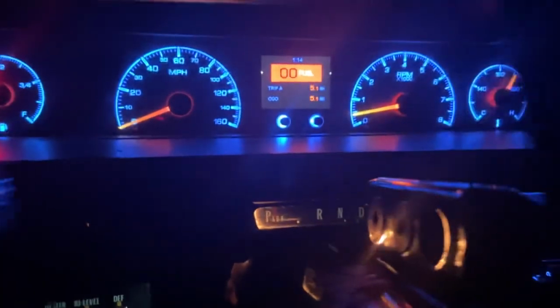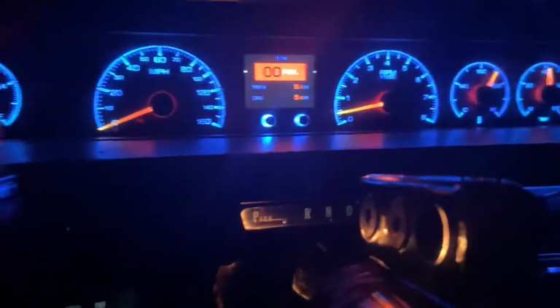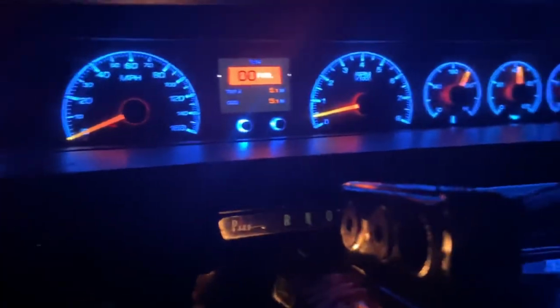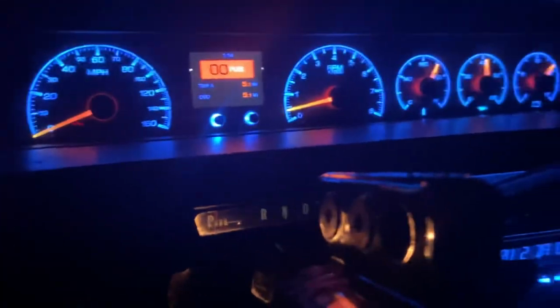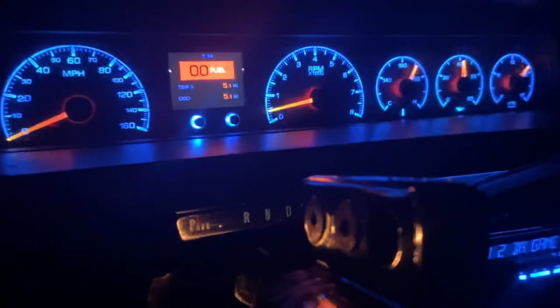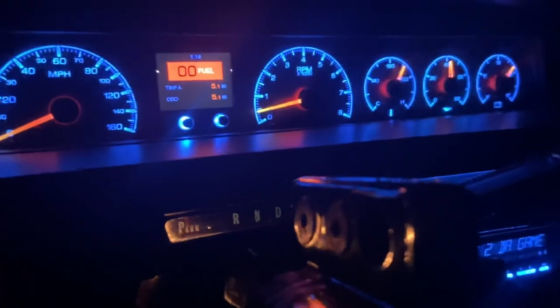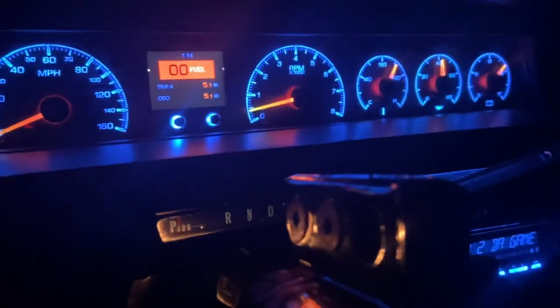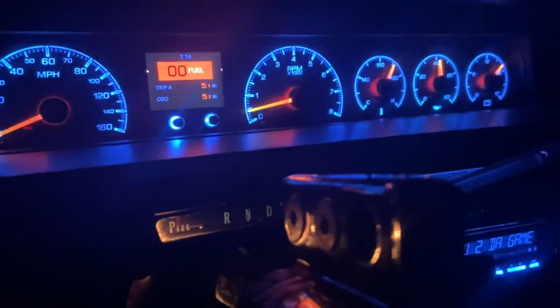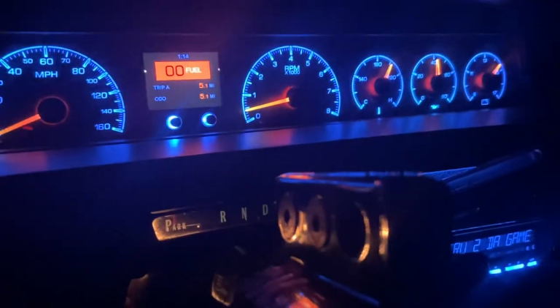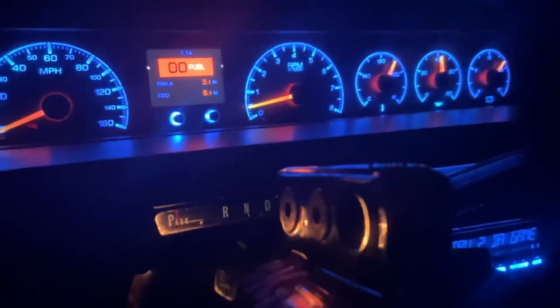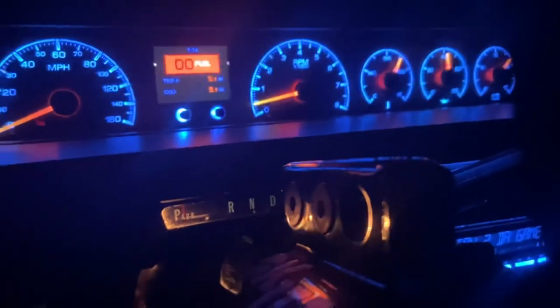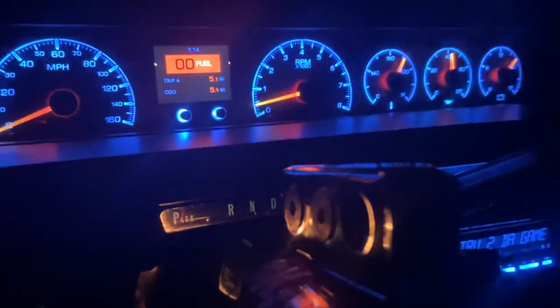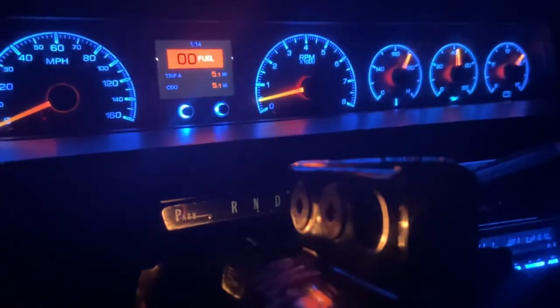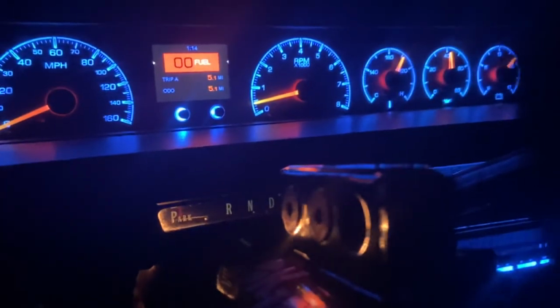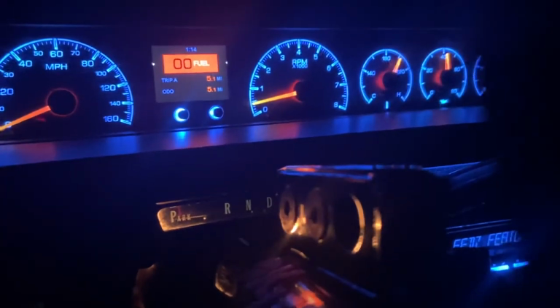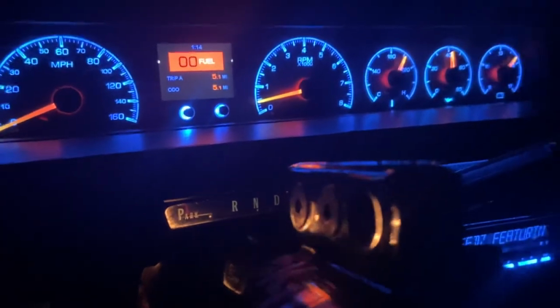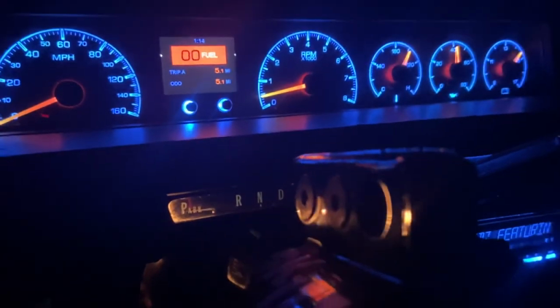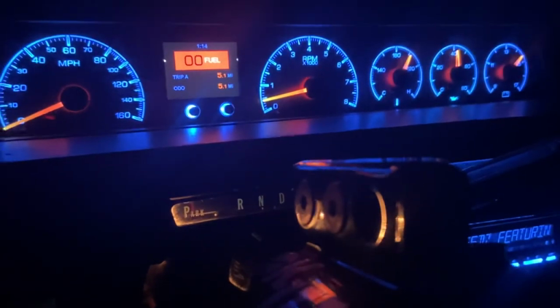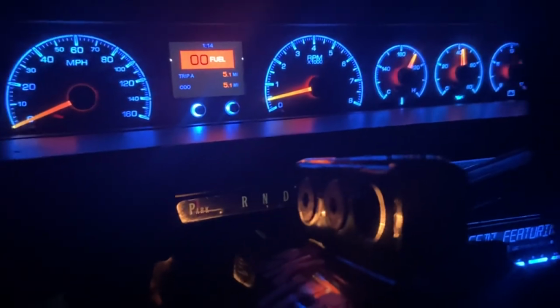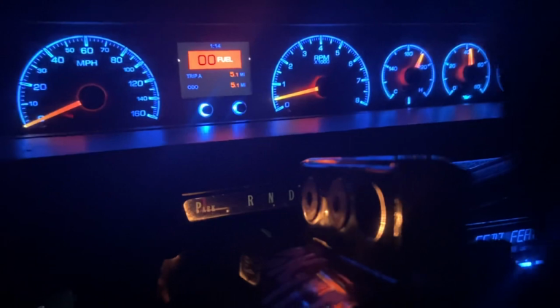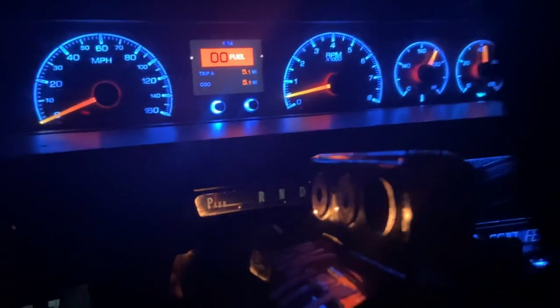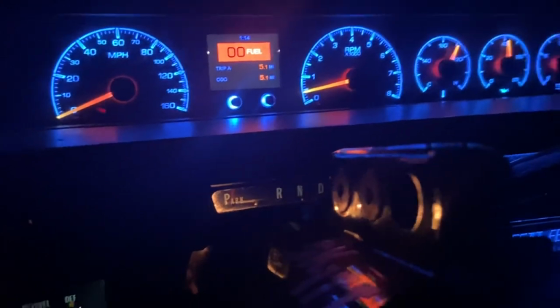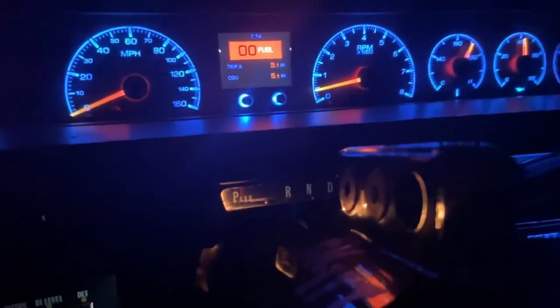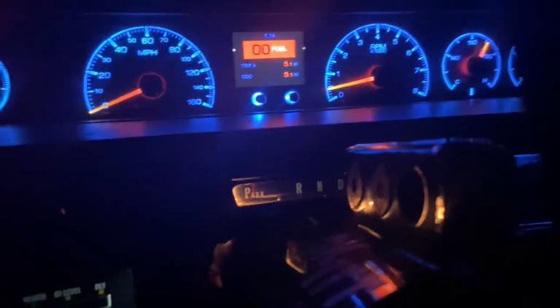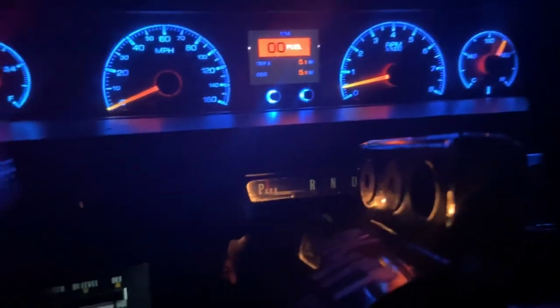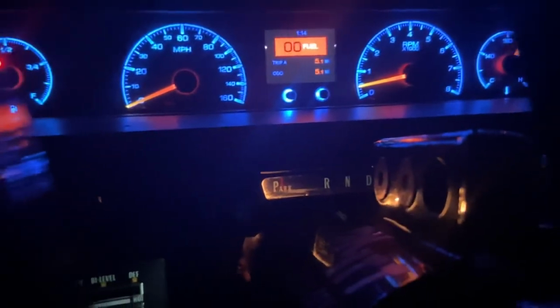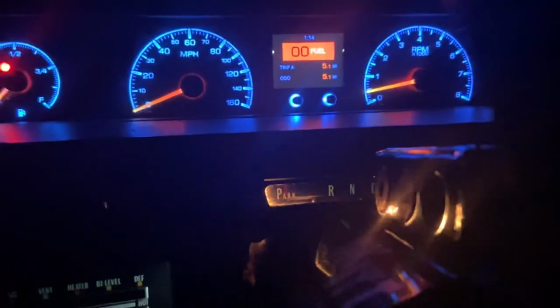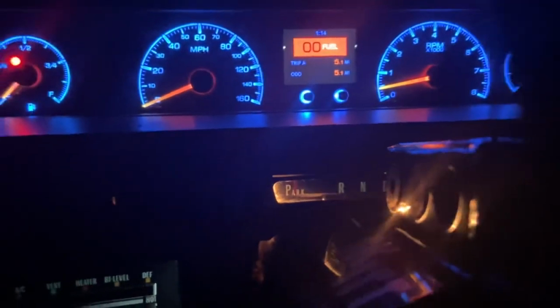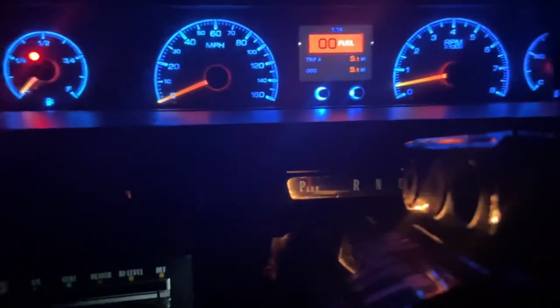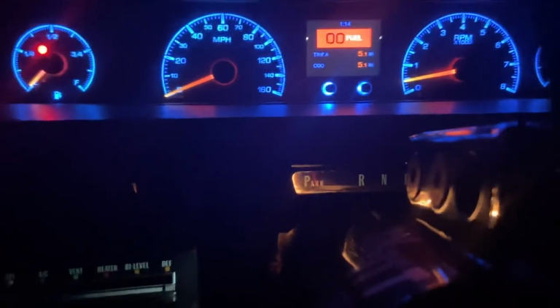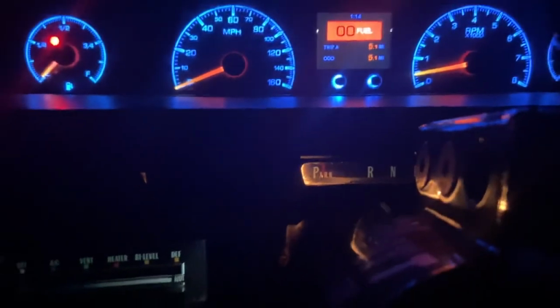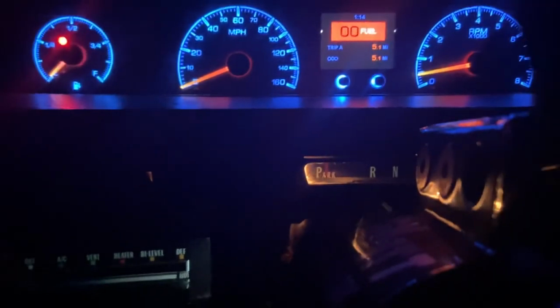Sit back. I'm enjoying this cockpit. Imagine yourself riding down on the ave, up in the hood, coming through.